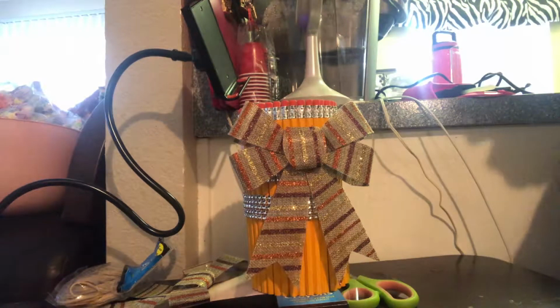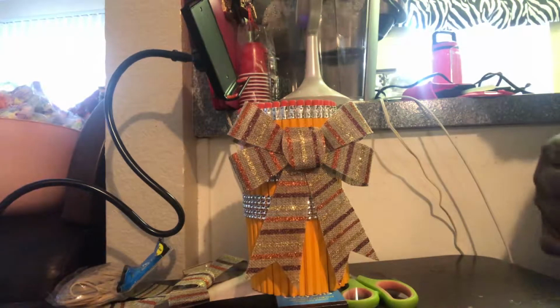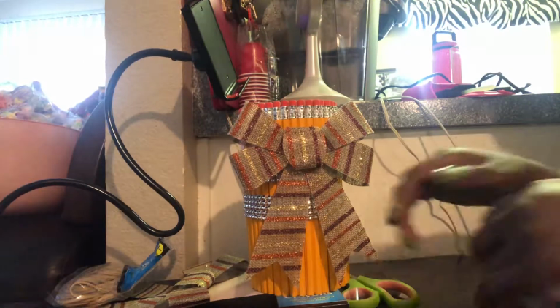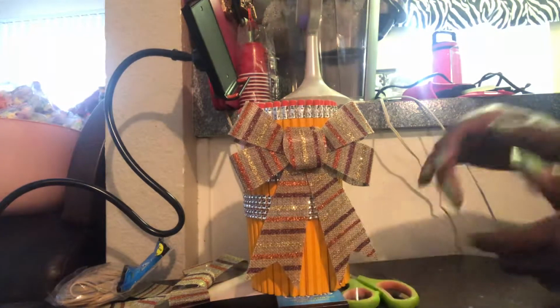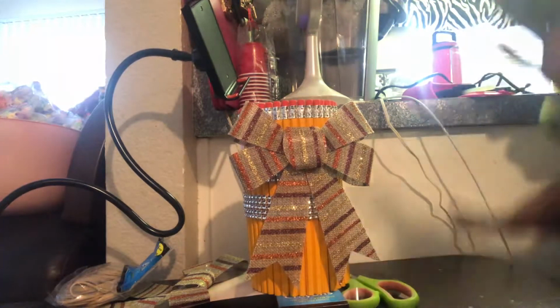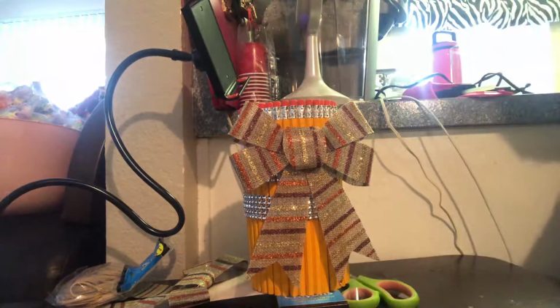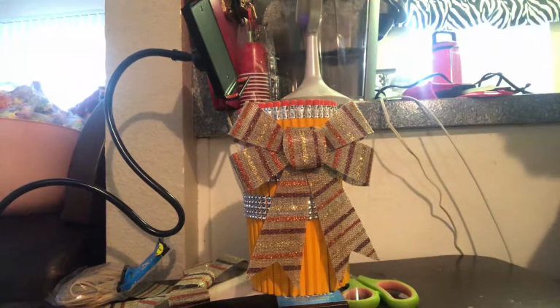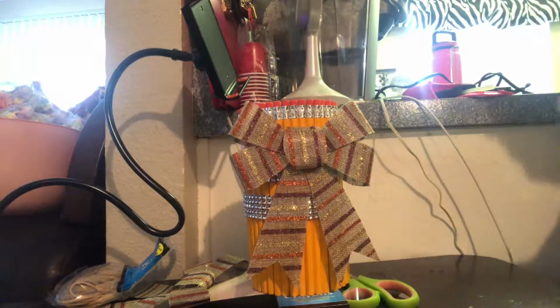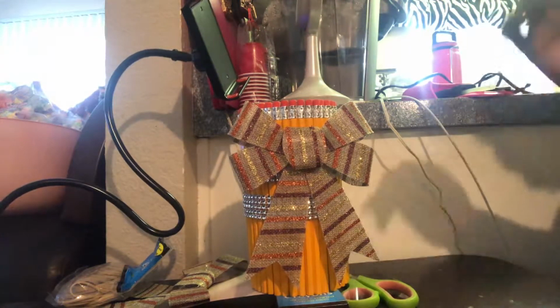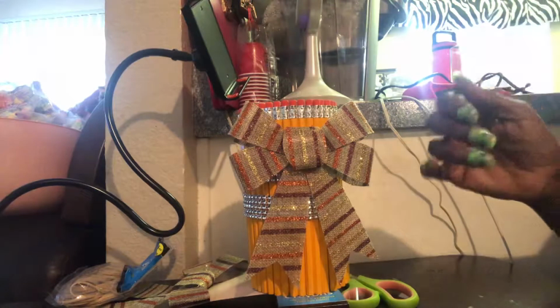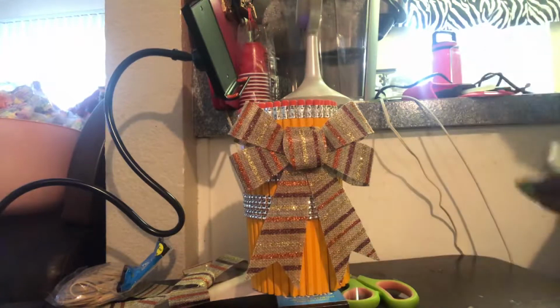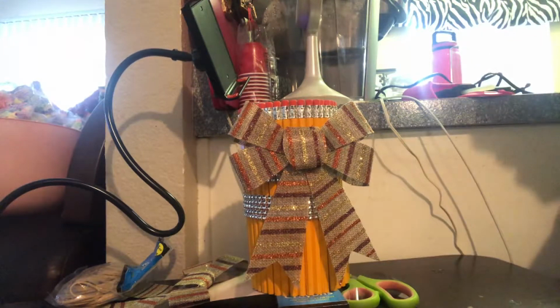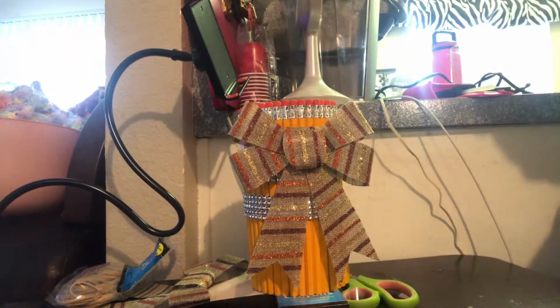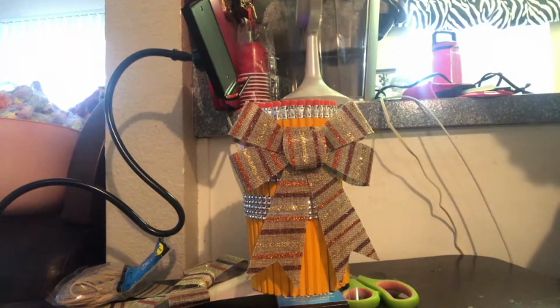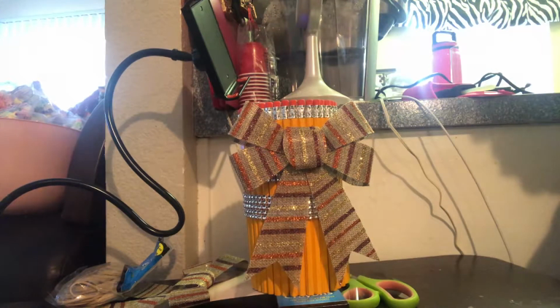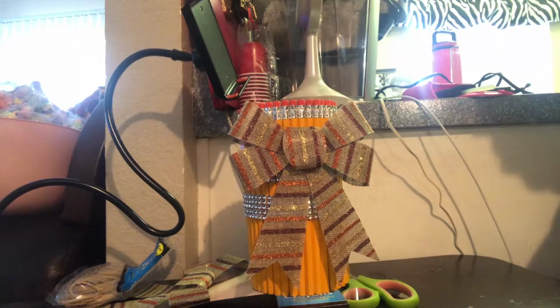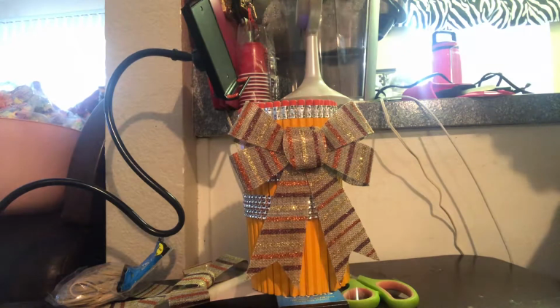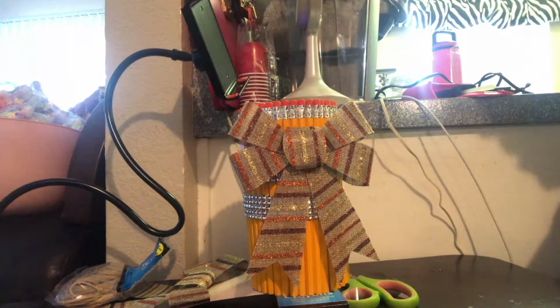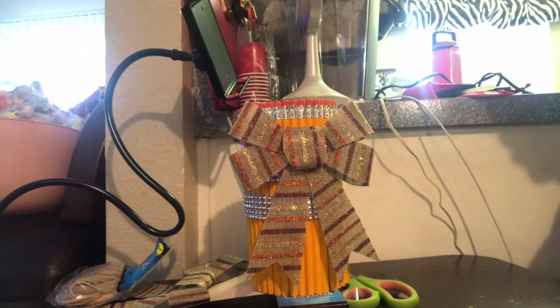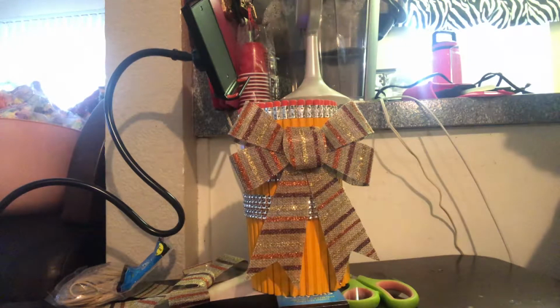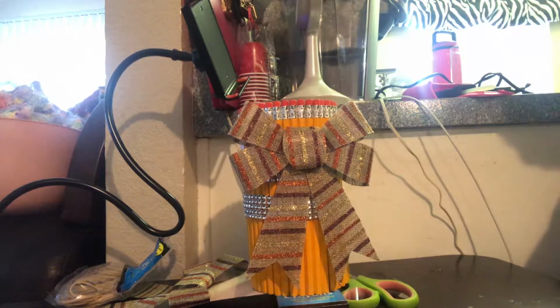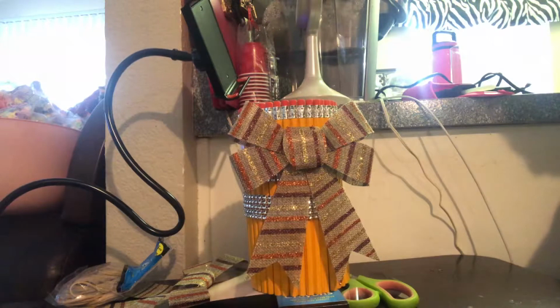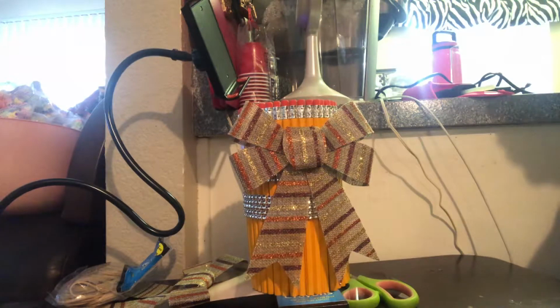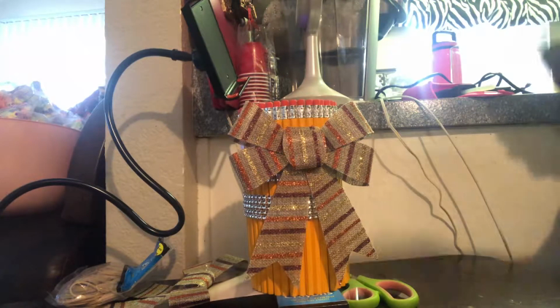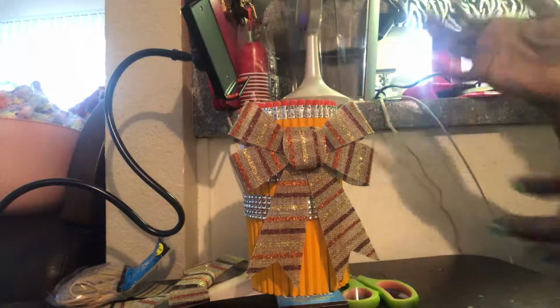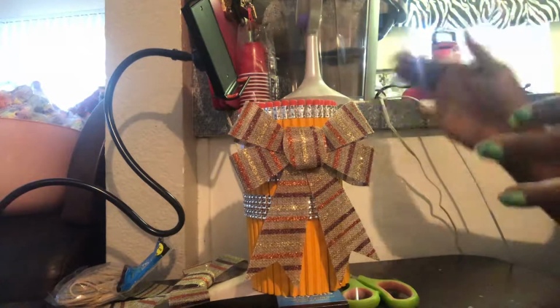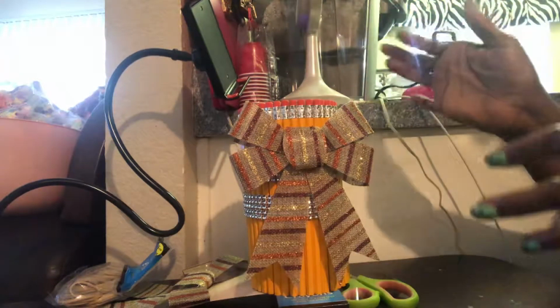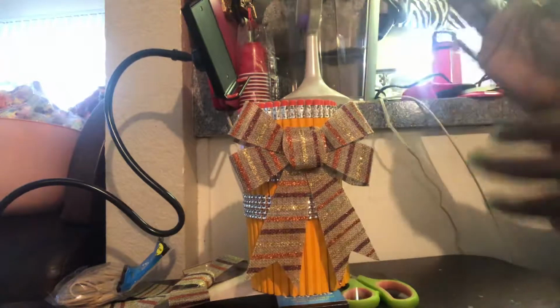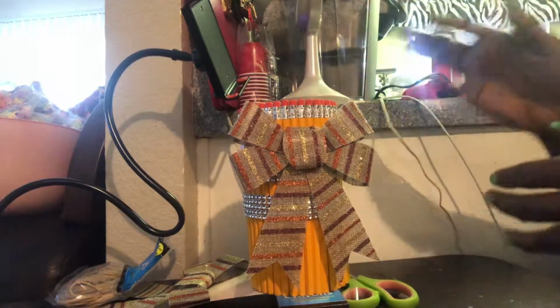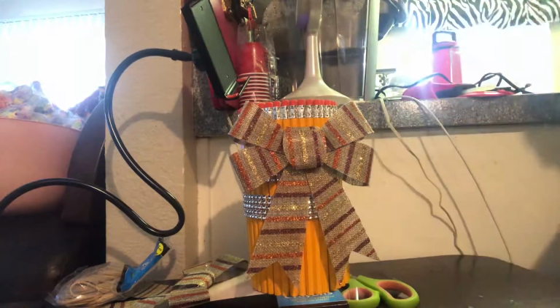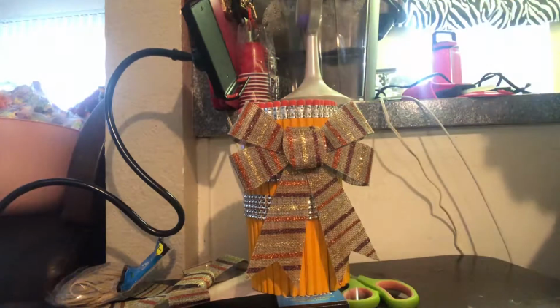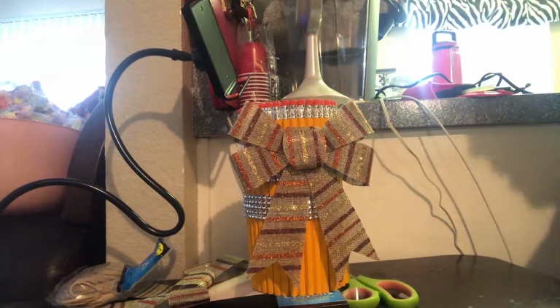Hey guys, it's your girl Latrice and I am here with the finished results of my pencil flower vase — or pencil vase — whatever you want to do with it, whatever you want to put in it.